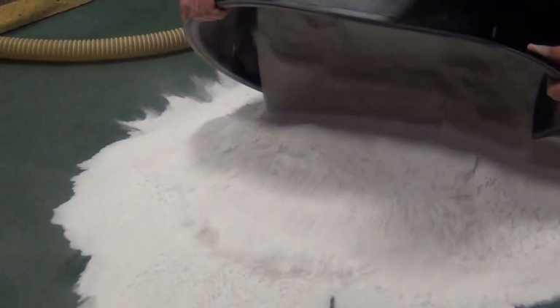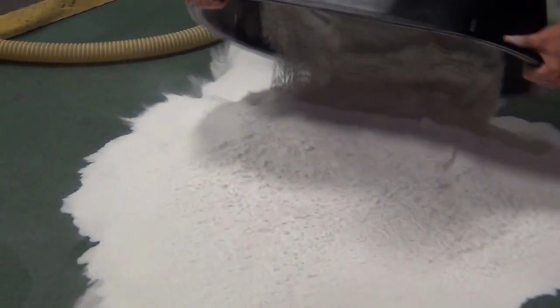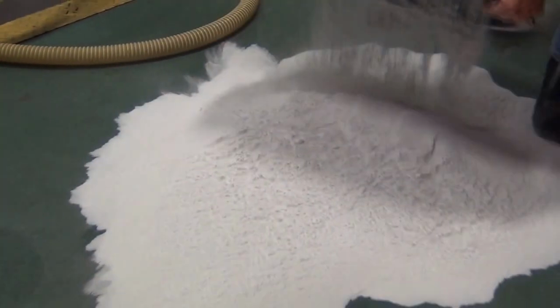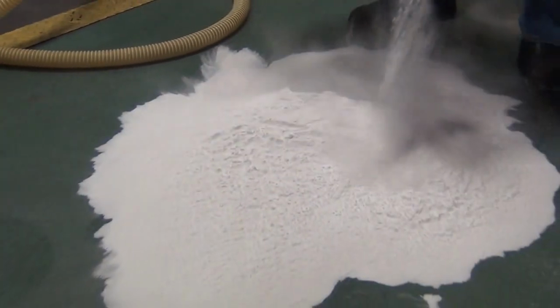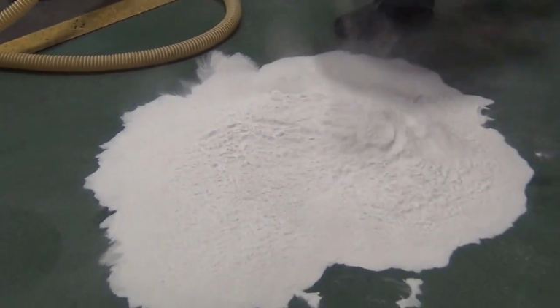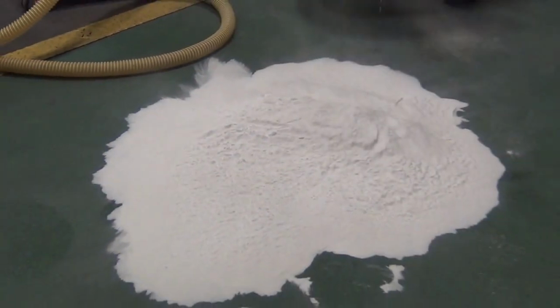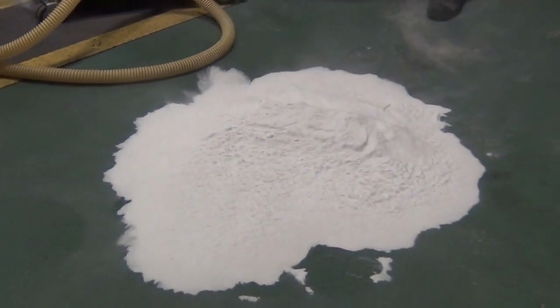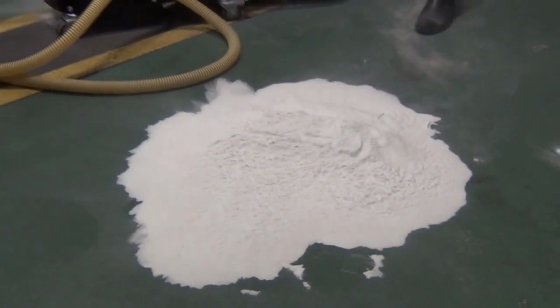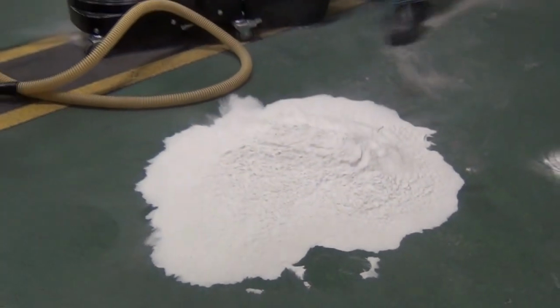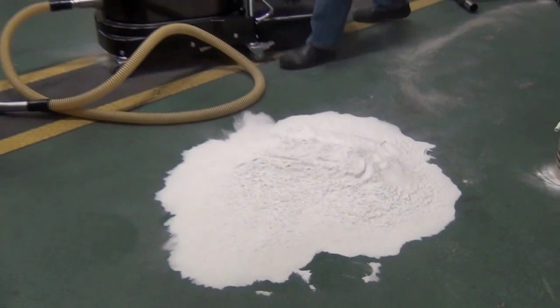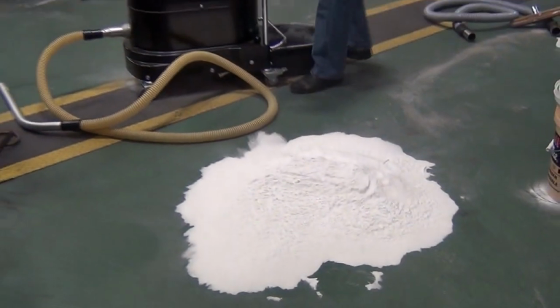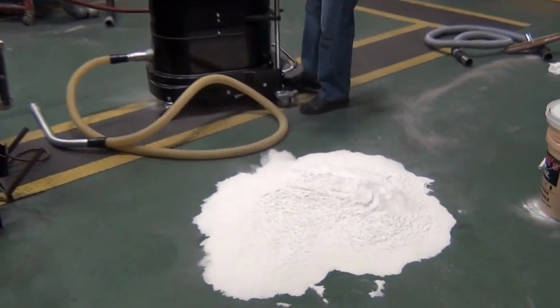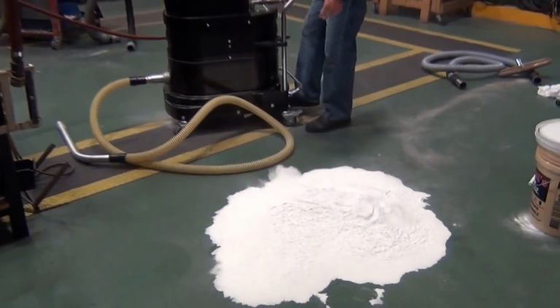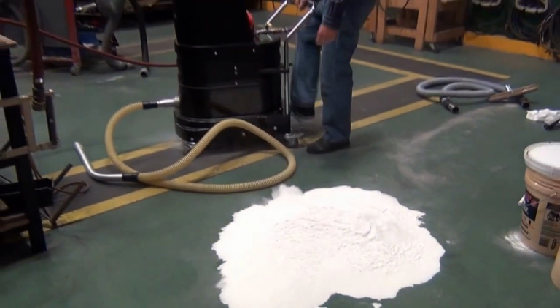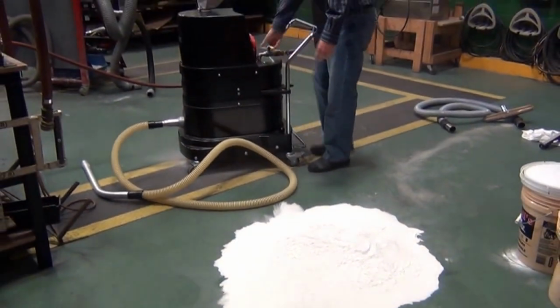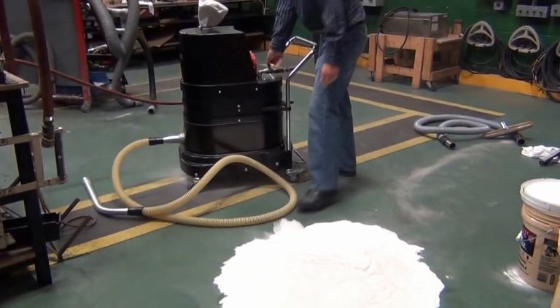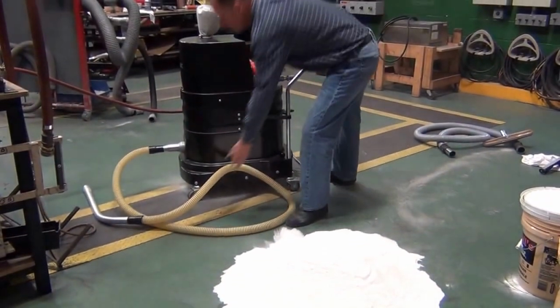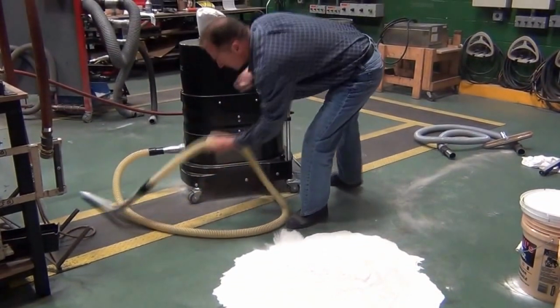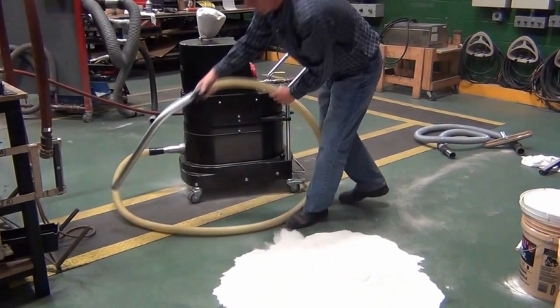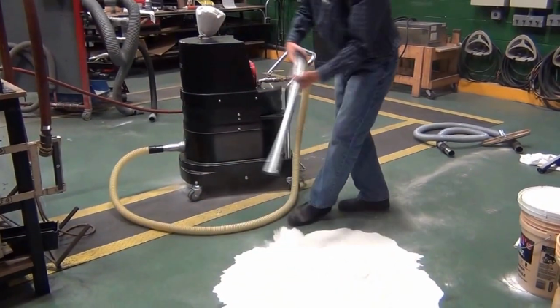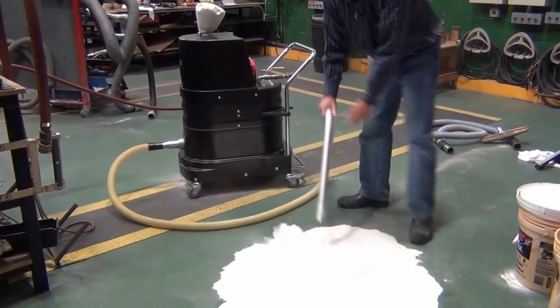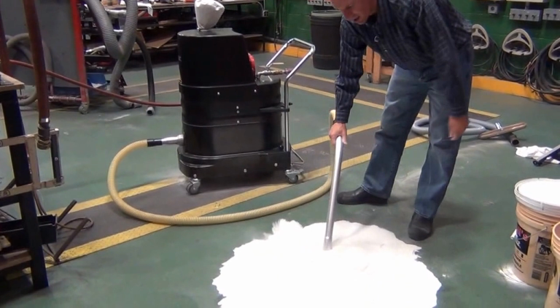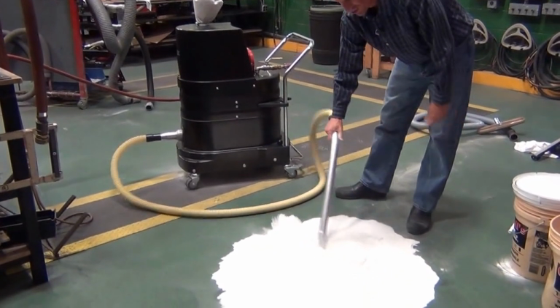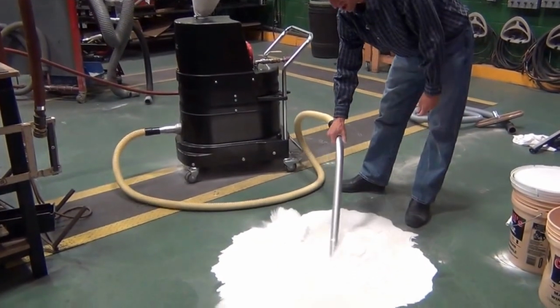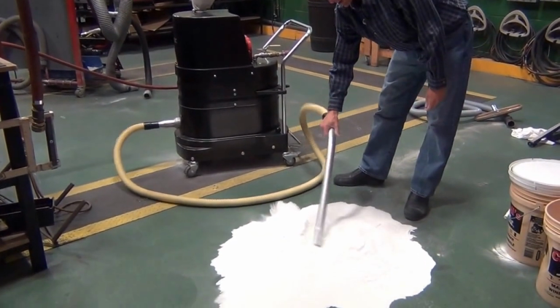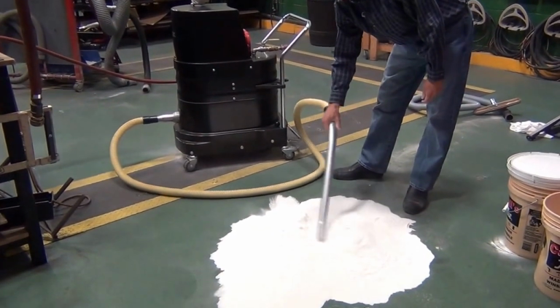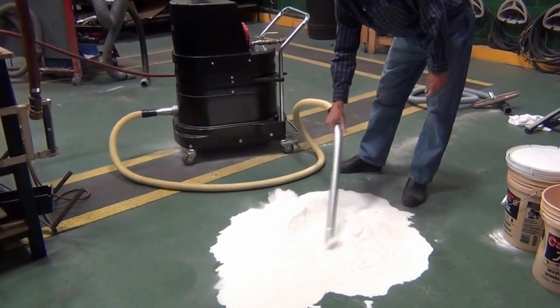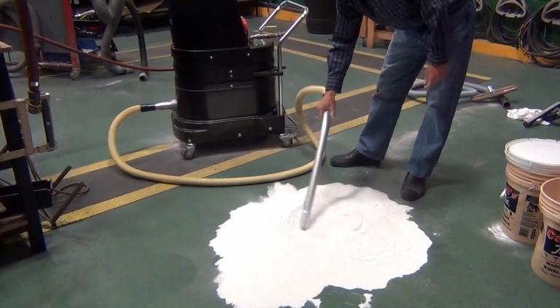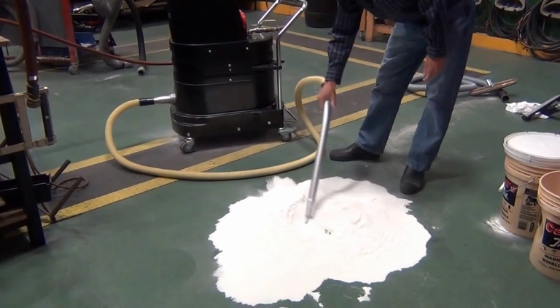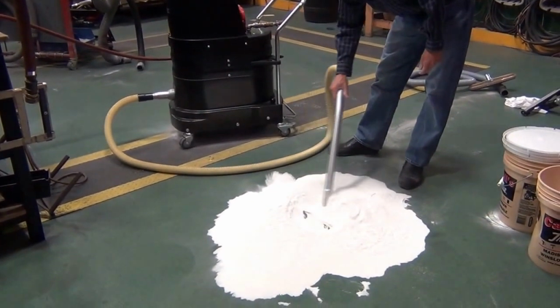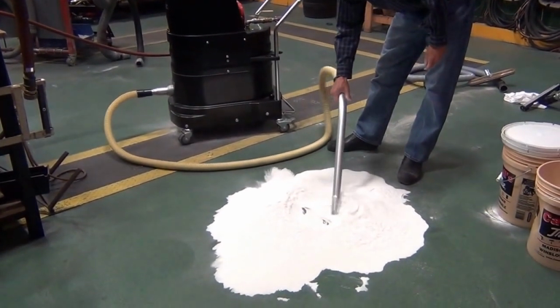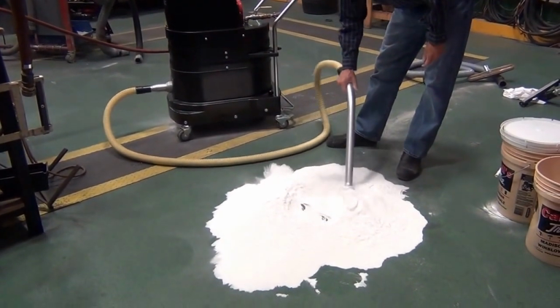So we stopped the dust, we contained the dust. That's the only maintenance you require, and you can start sucking it up again. No loss of suction picking up this material.